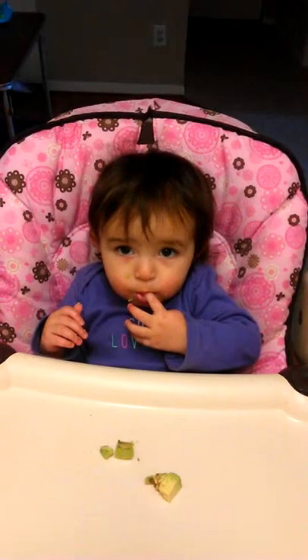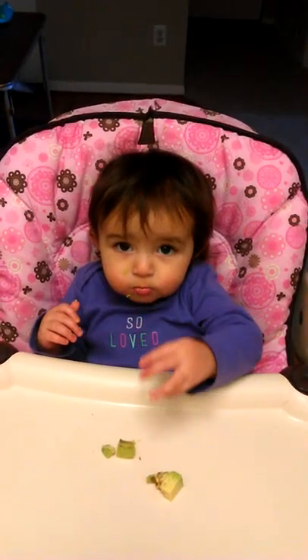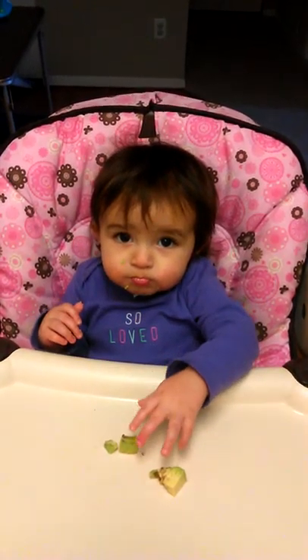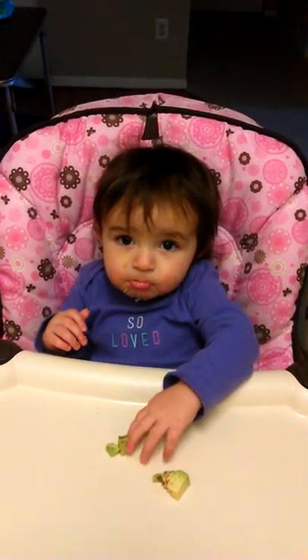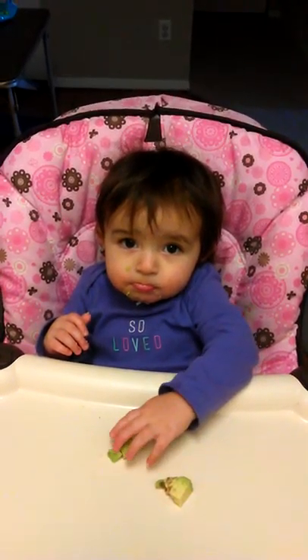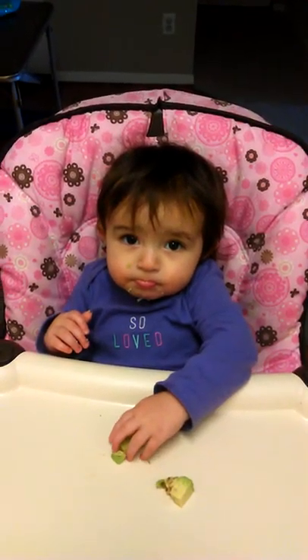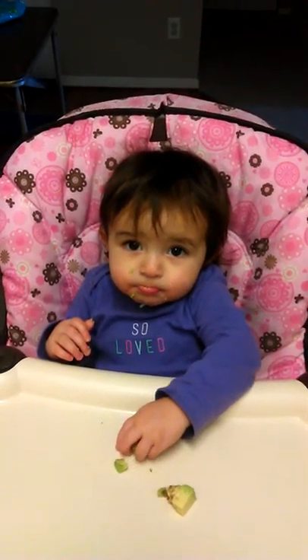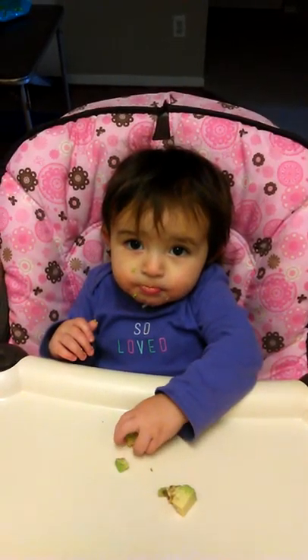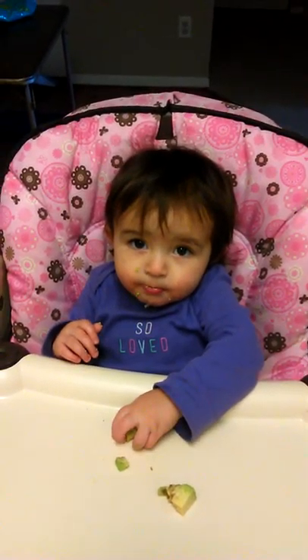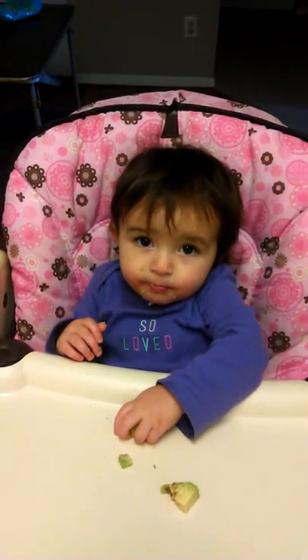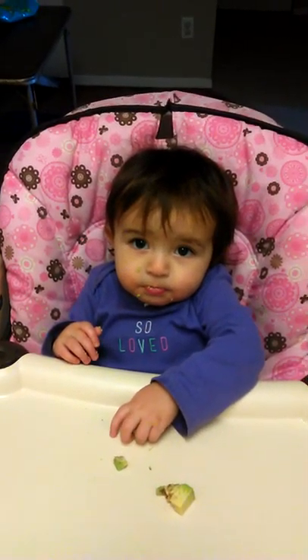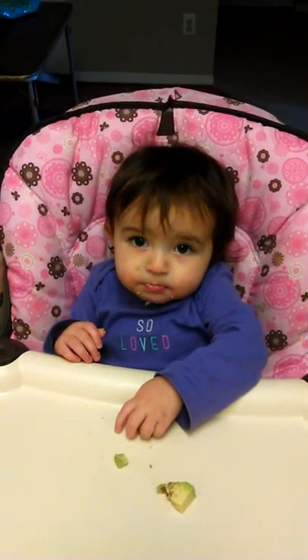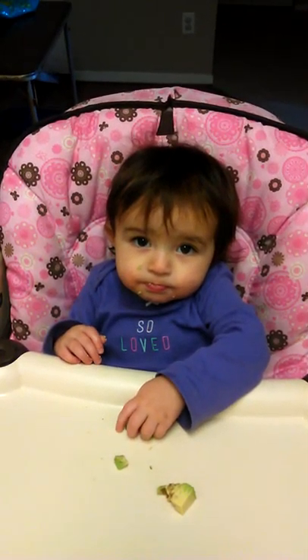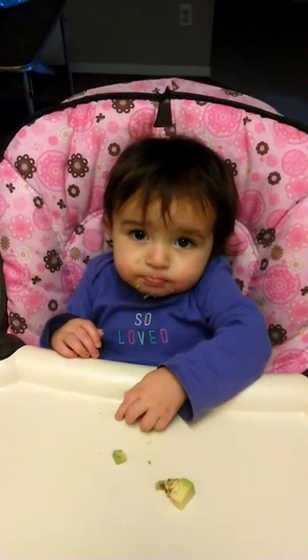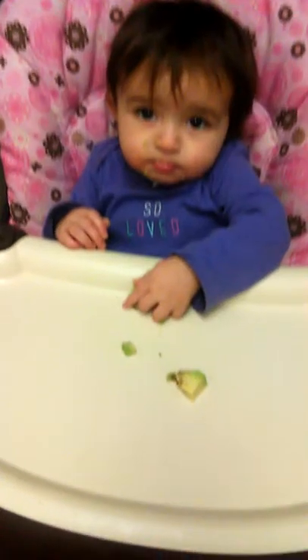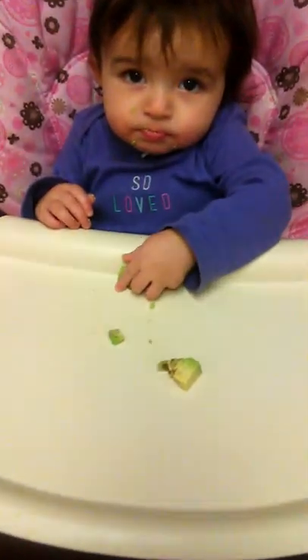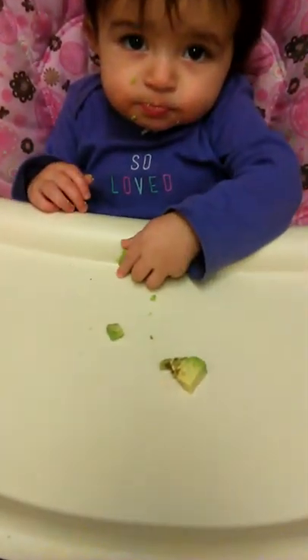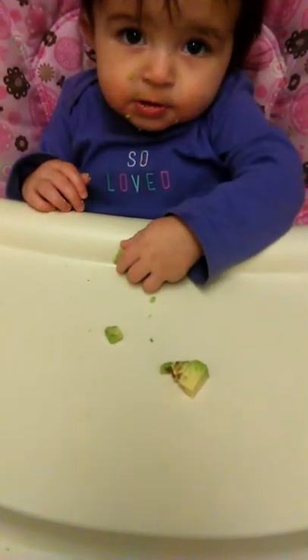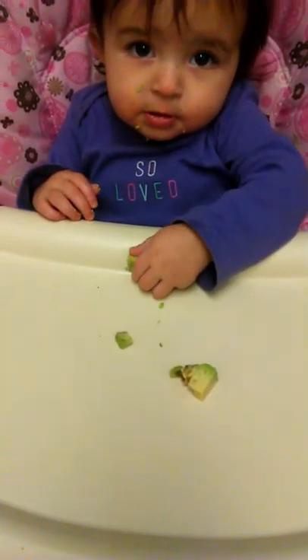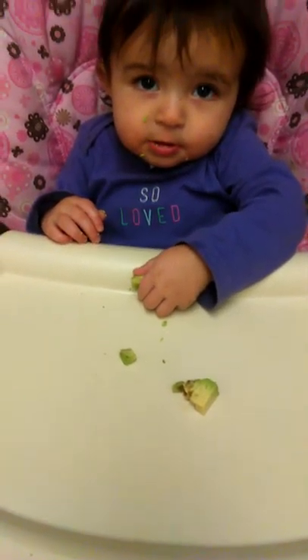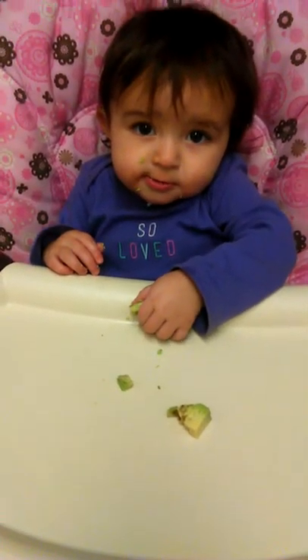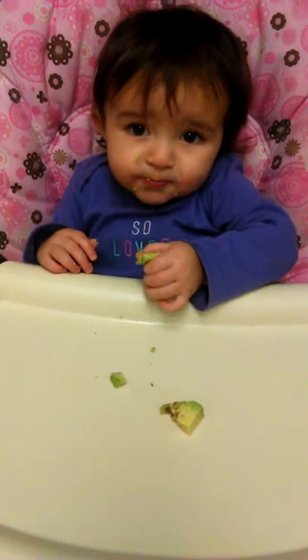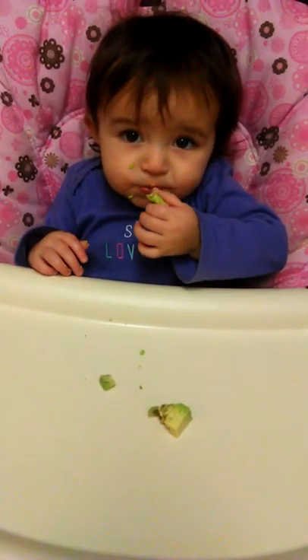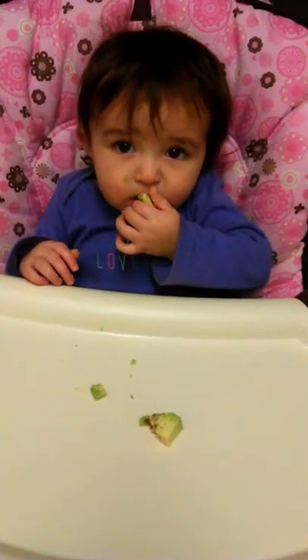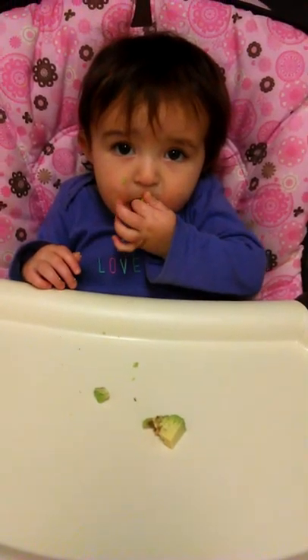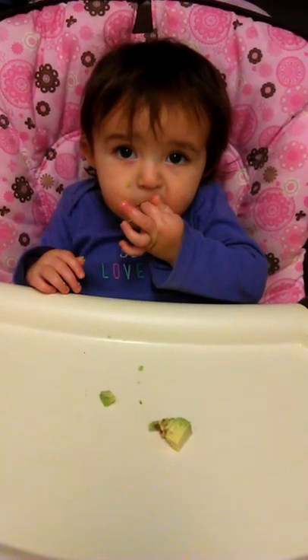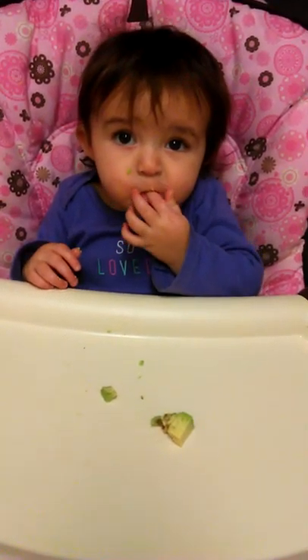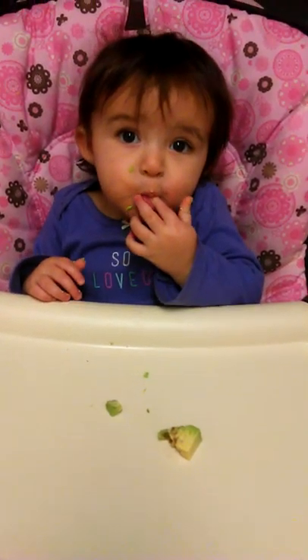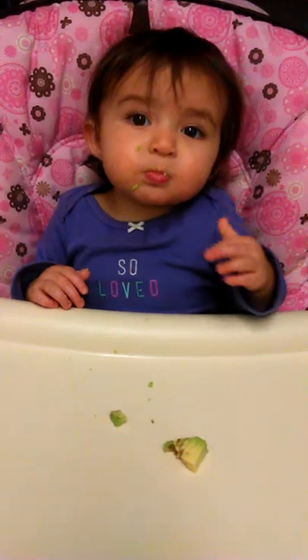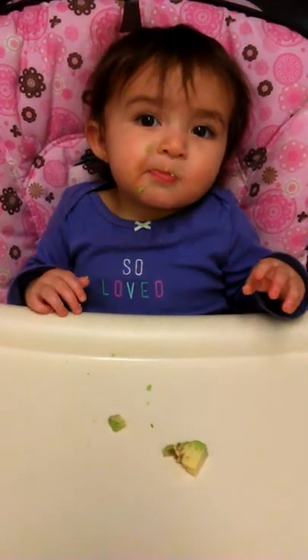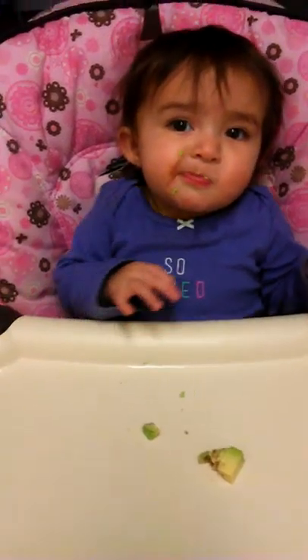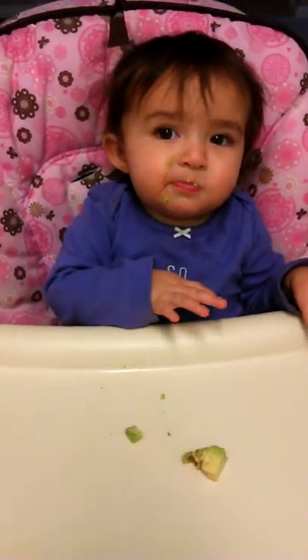Say hello YouTube. Hello. You got some avocado? It's good. Yeah, it's good.